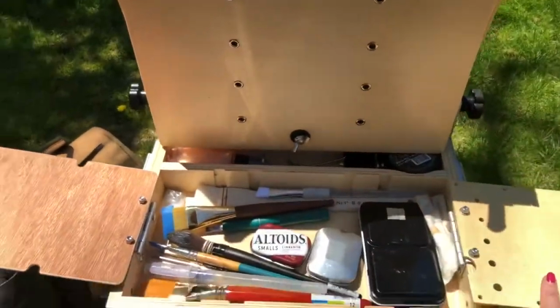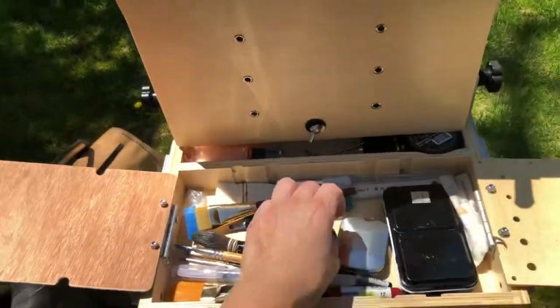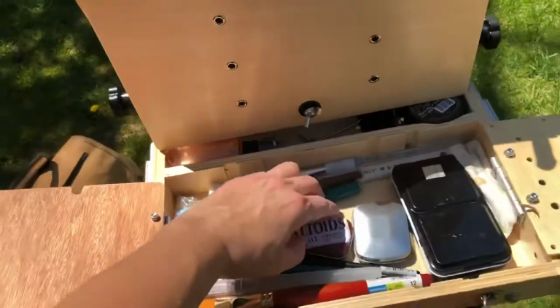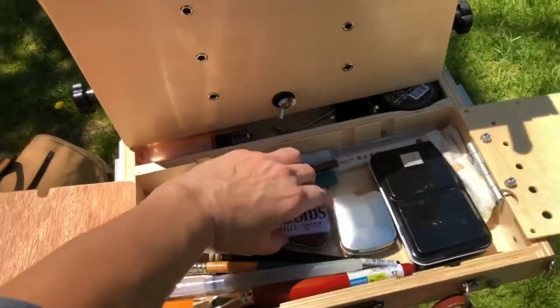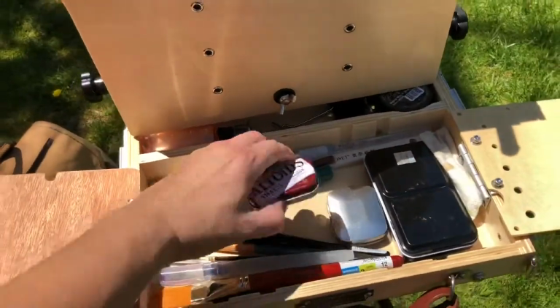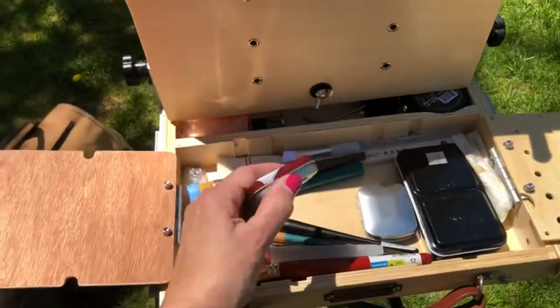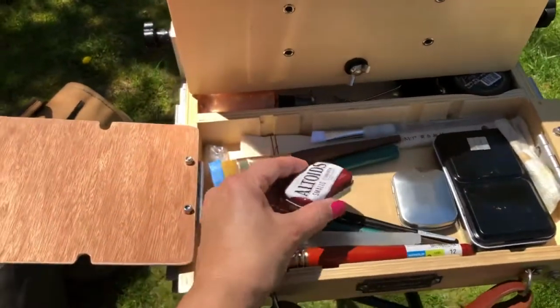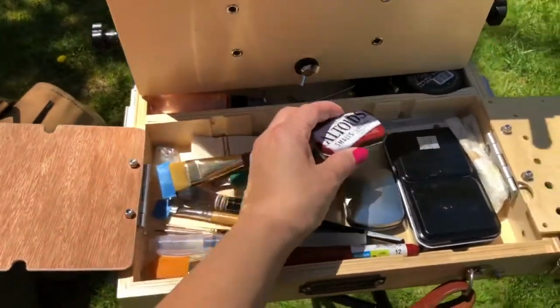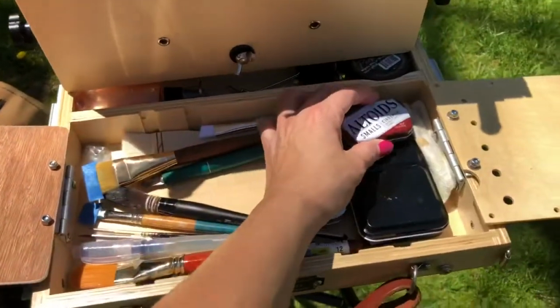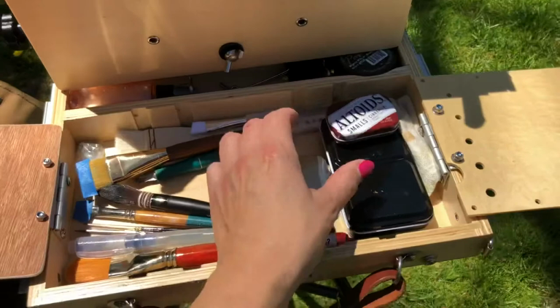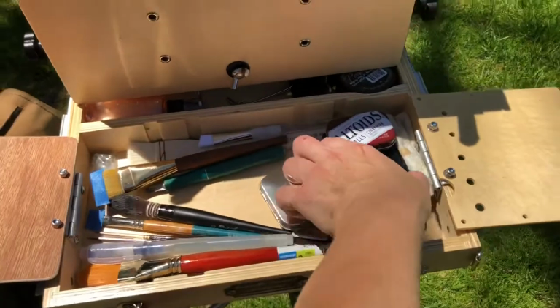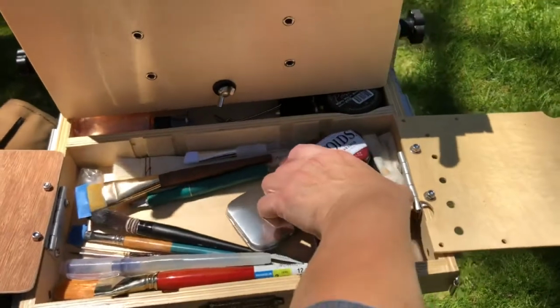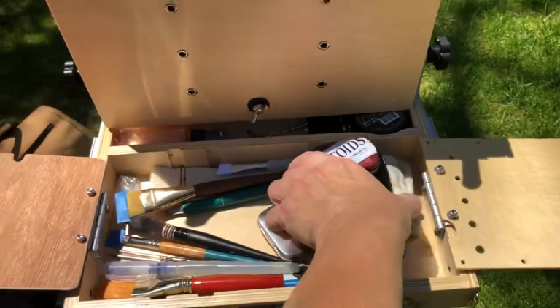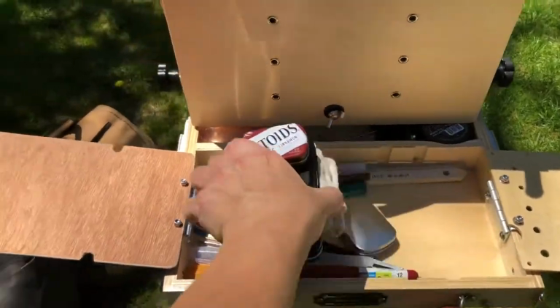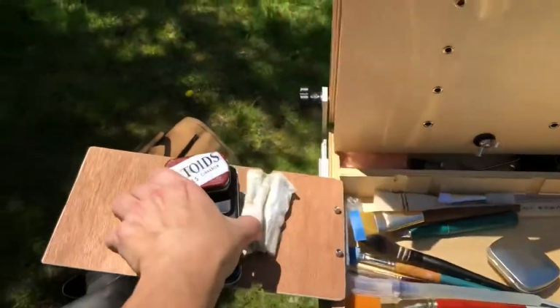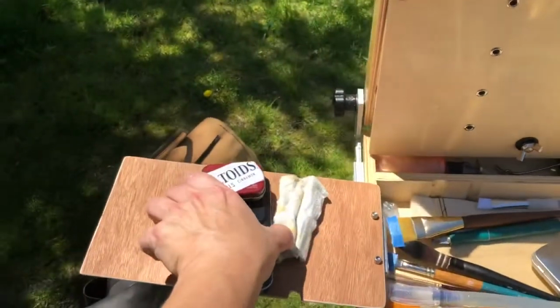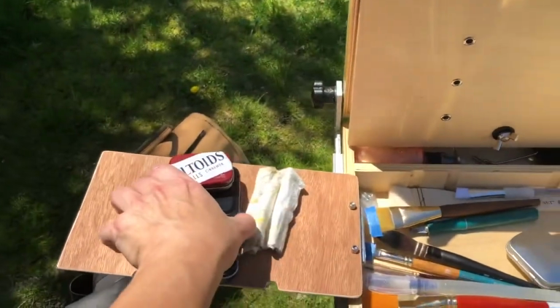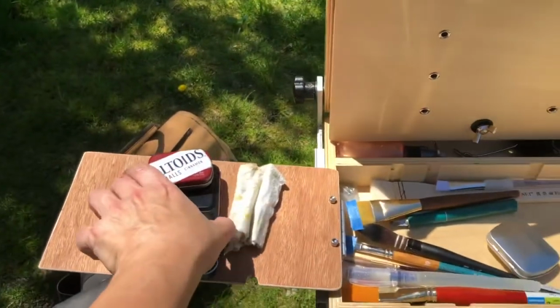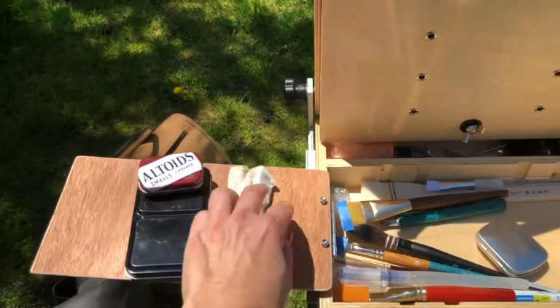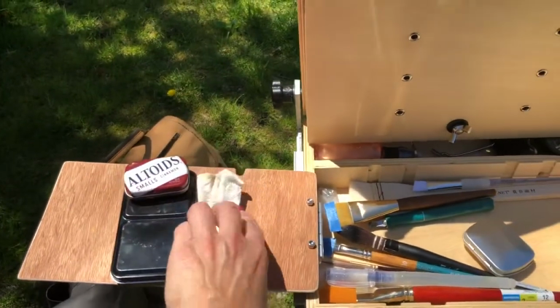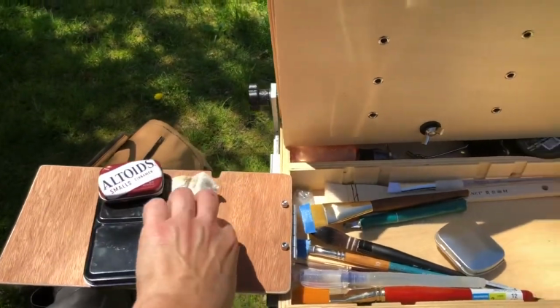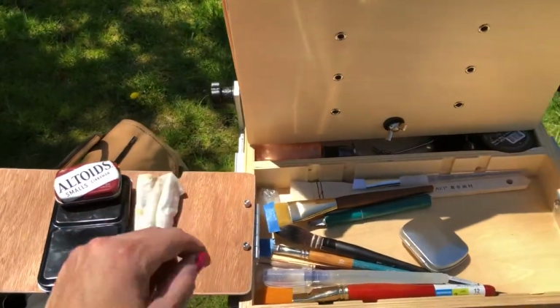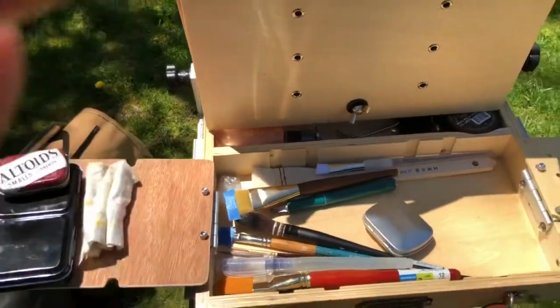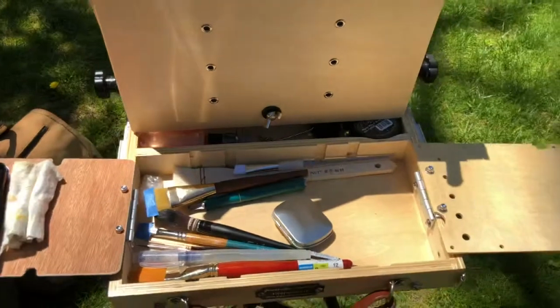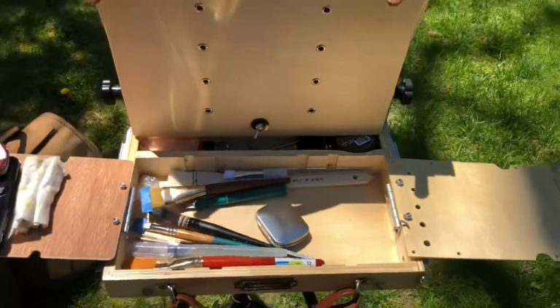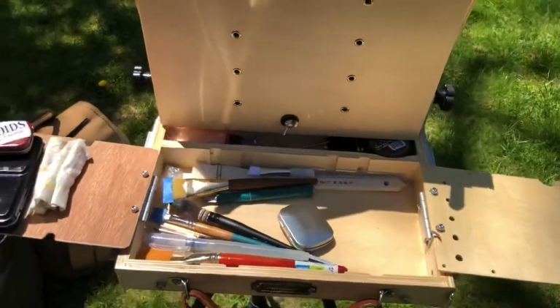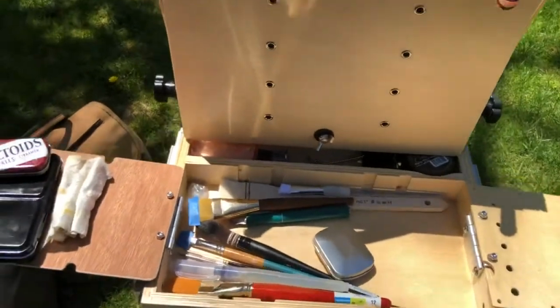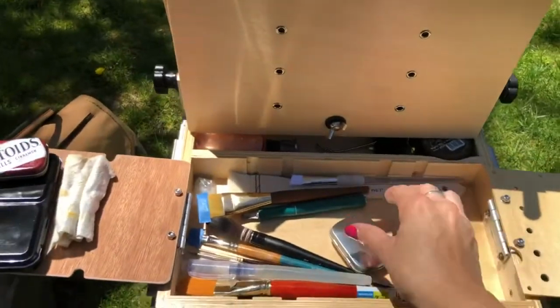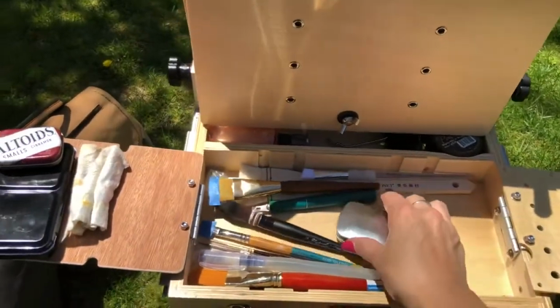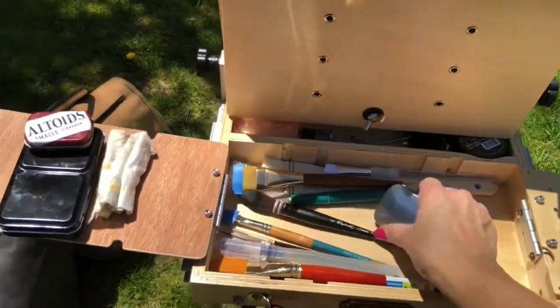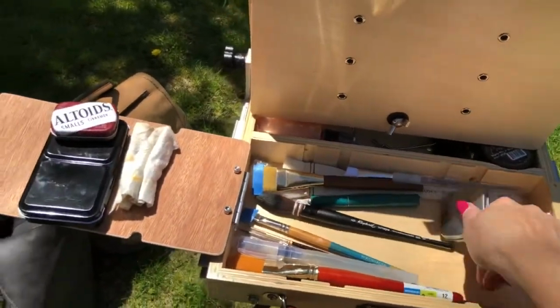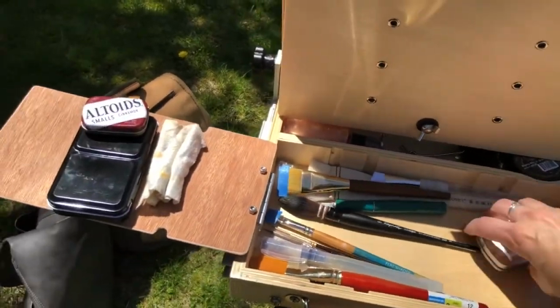But I at least wanted to give you a peek. That's my tiny little Altoids tin, which has a small arrangement of paints, as well as my little bit larger paint set that I take outside.